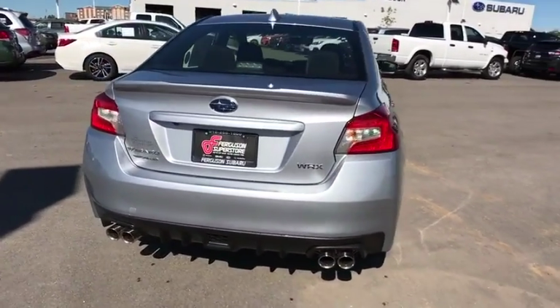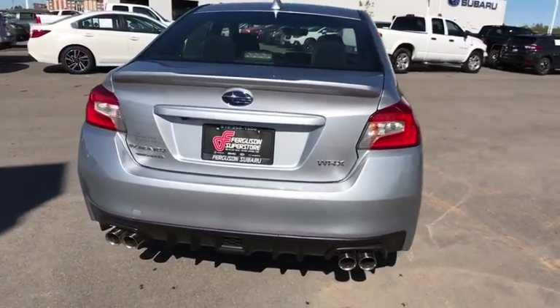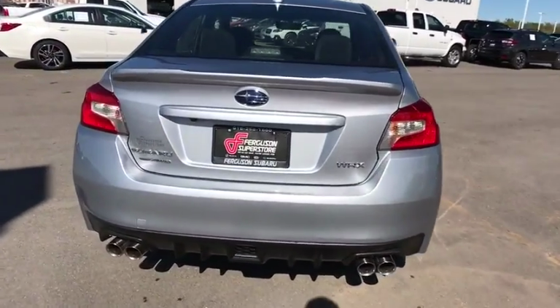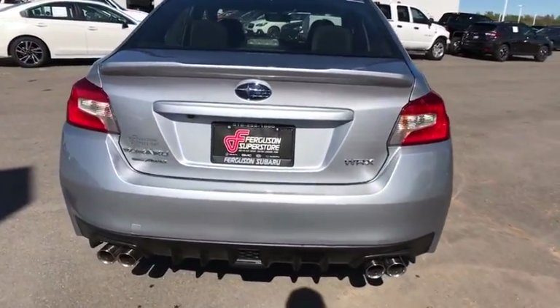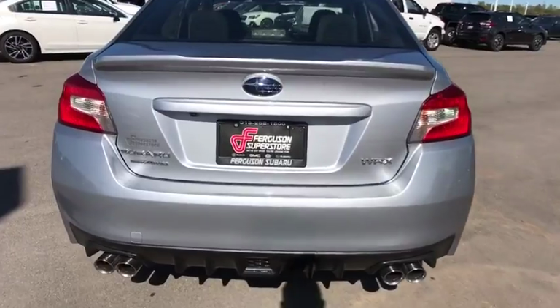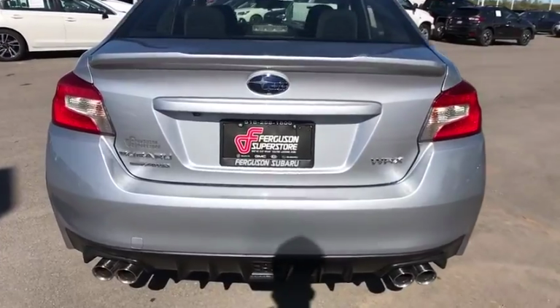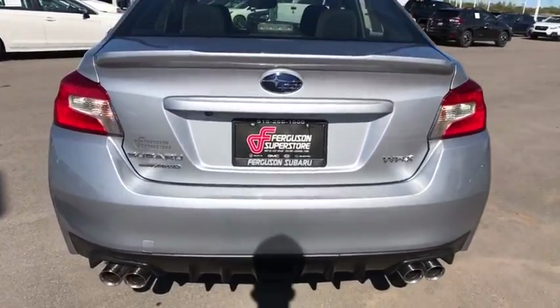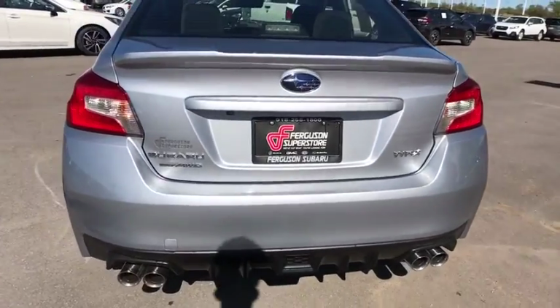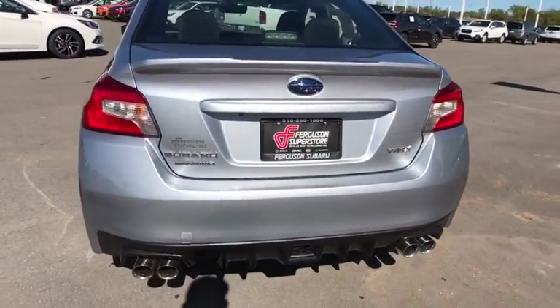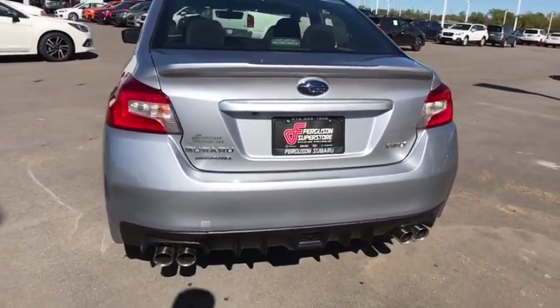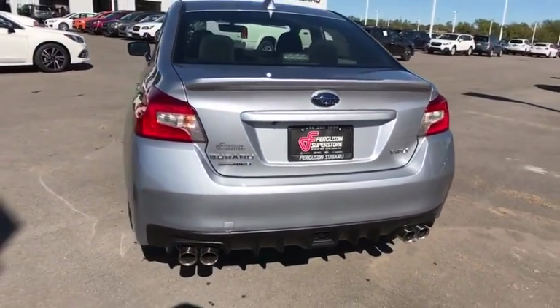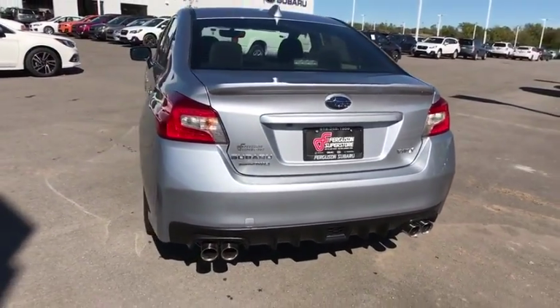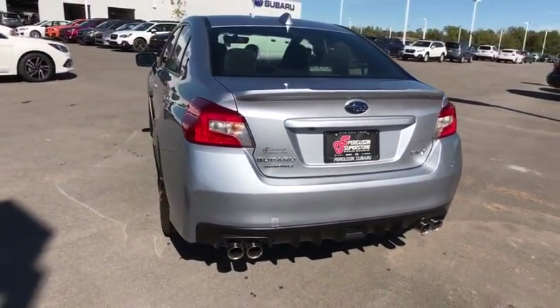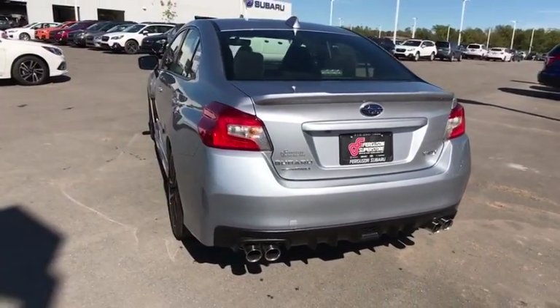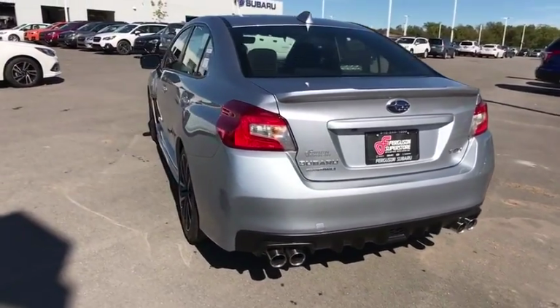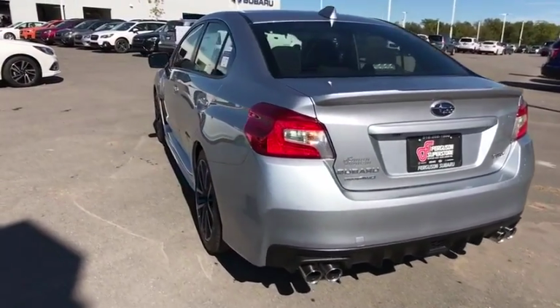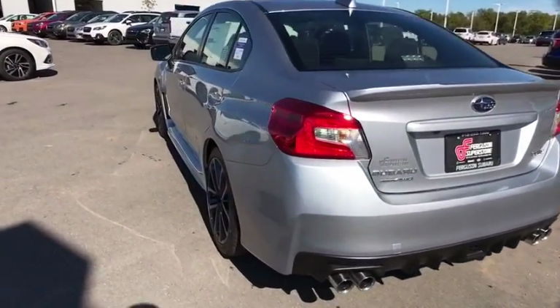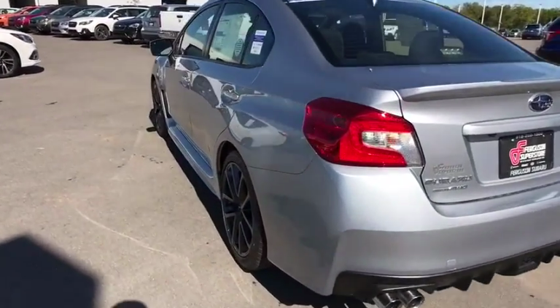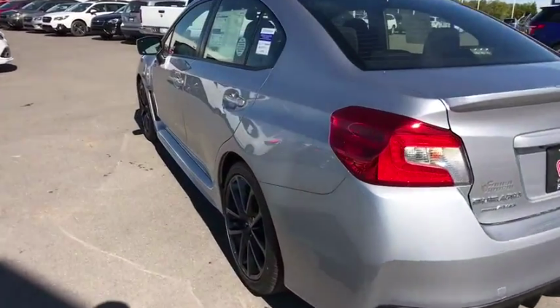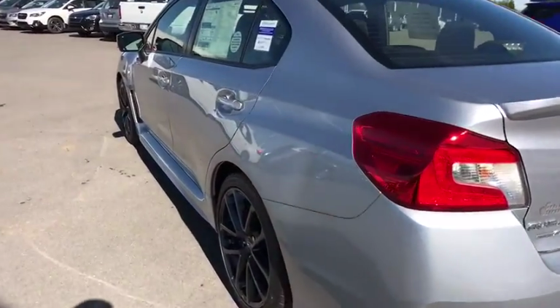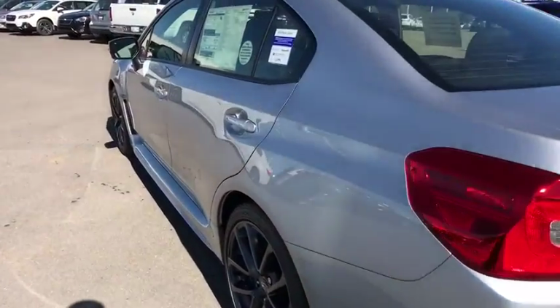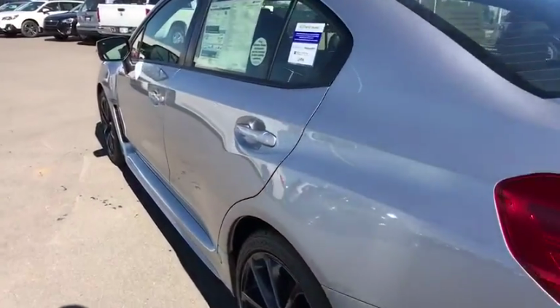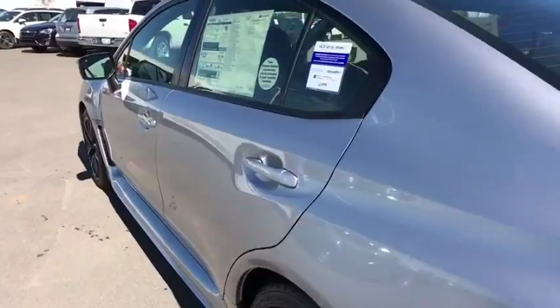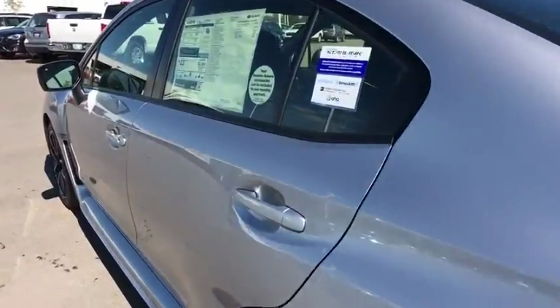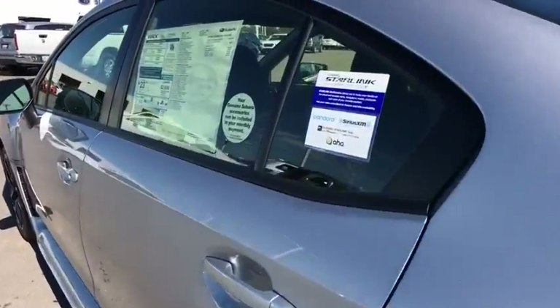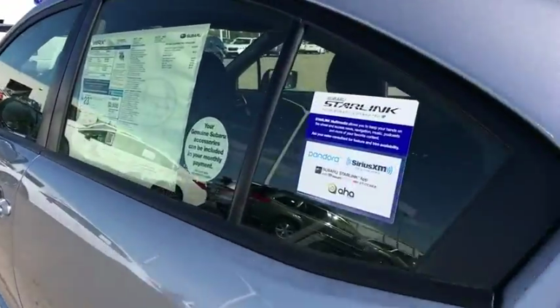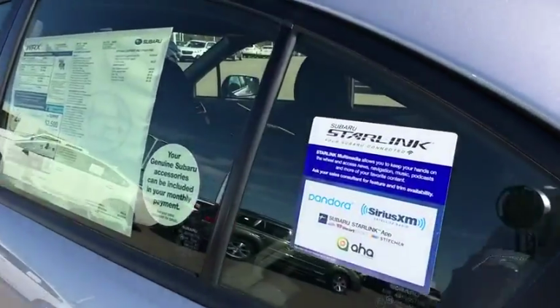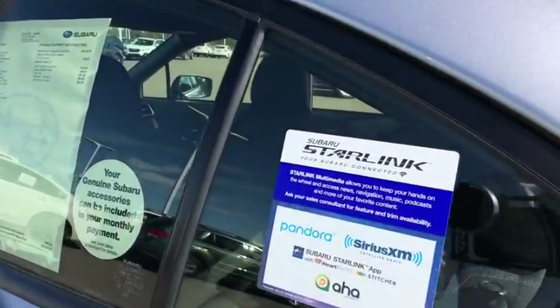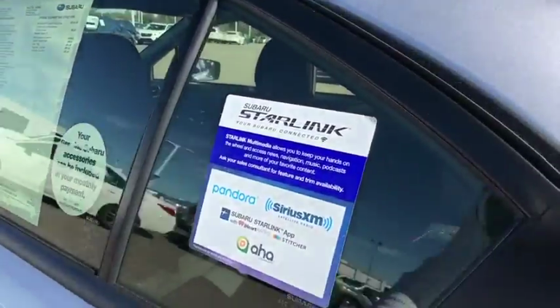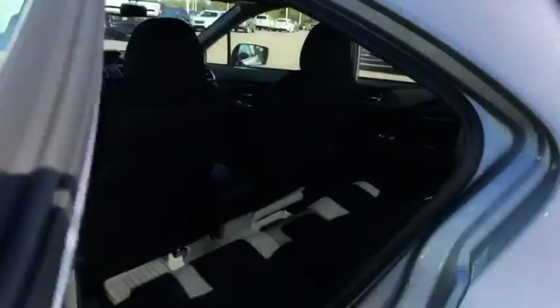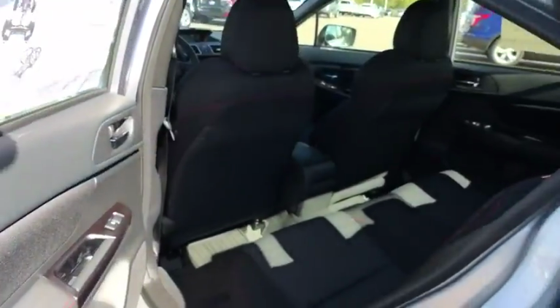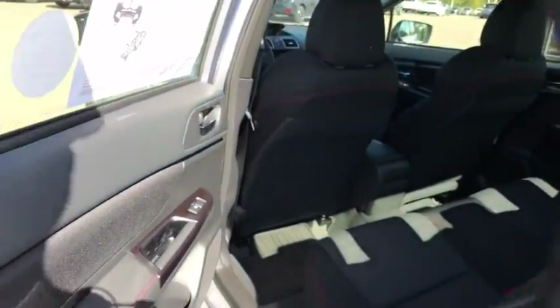Traction control. Keyless entry. Backup camera. Anti-lock braking system. All-wheel drive. Steering wheel audio controls. Stability control. Bluetooth.